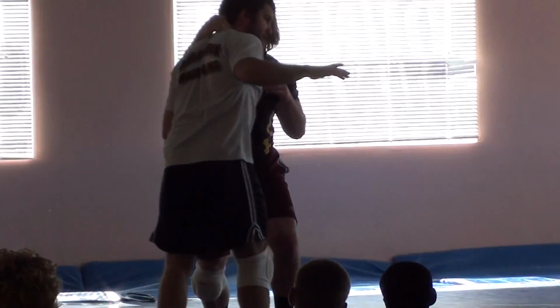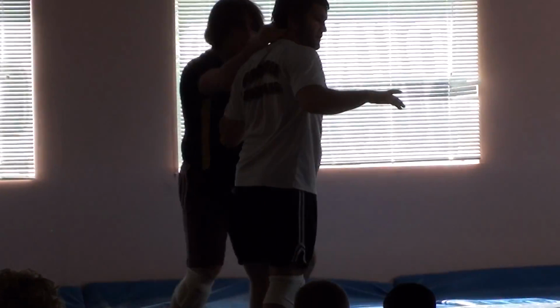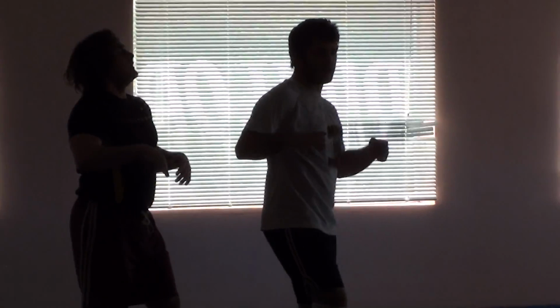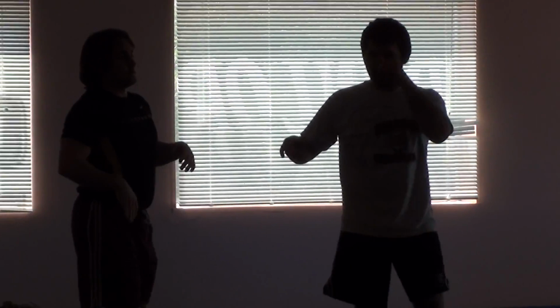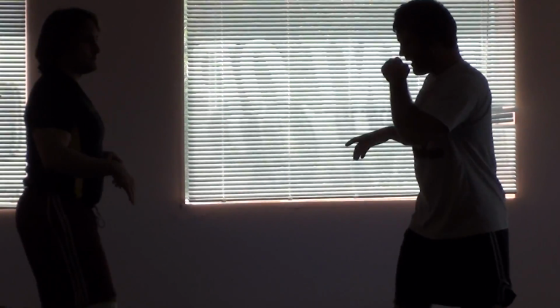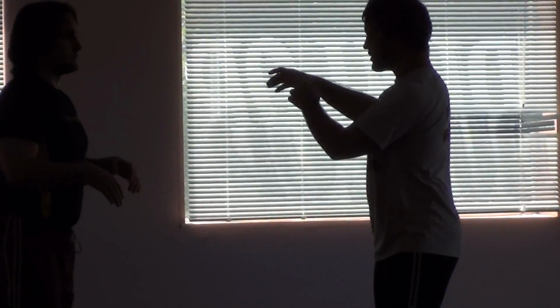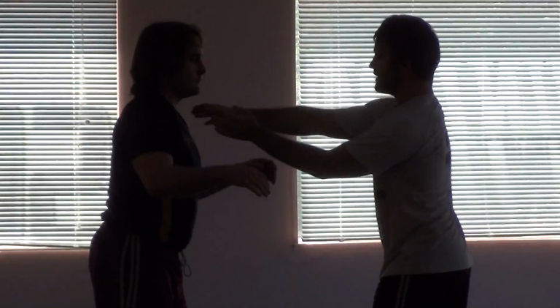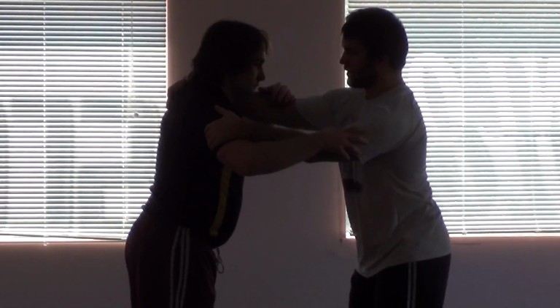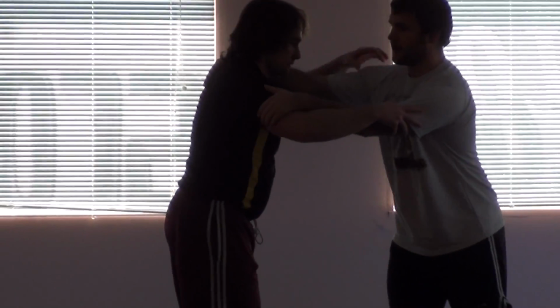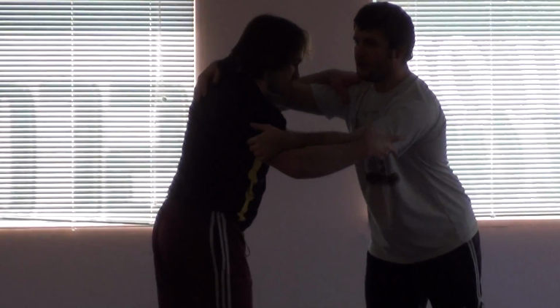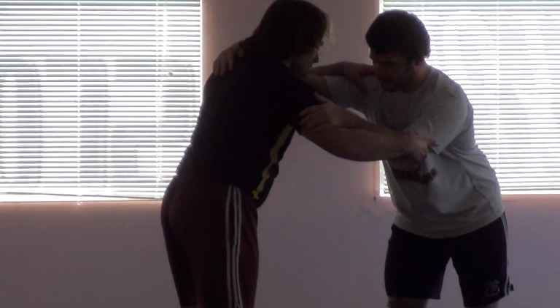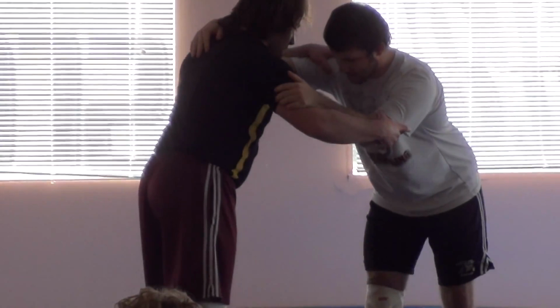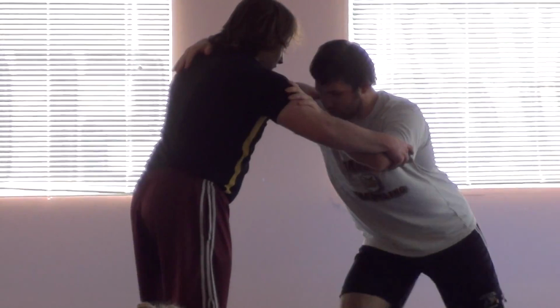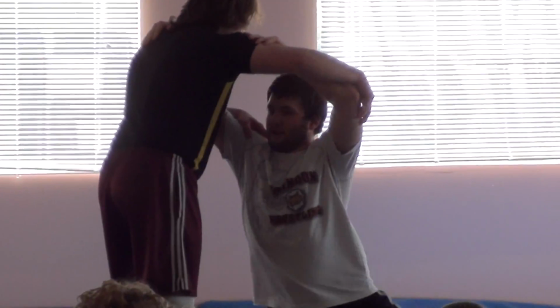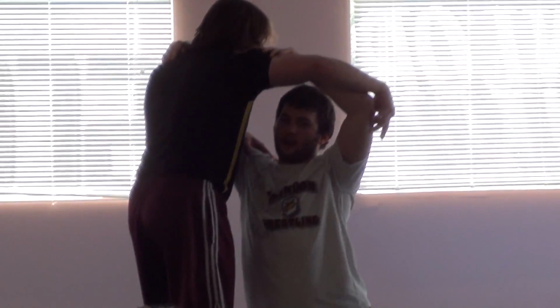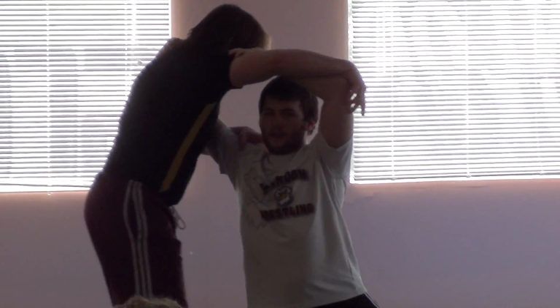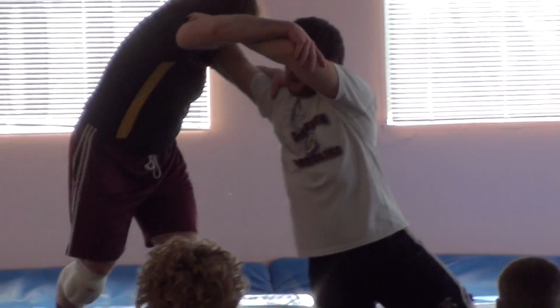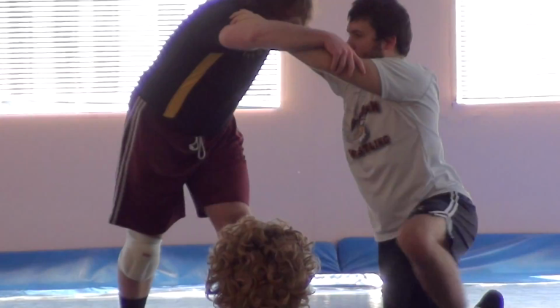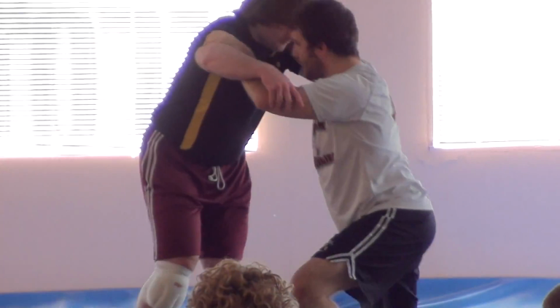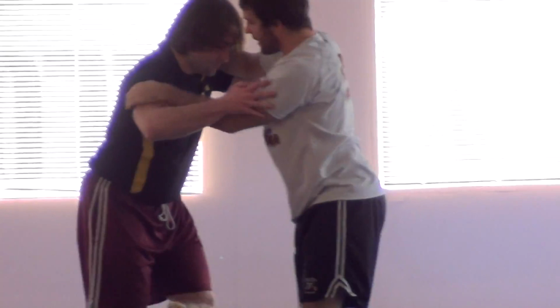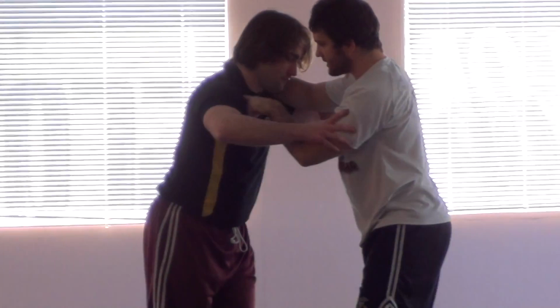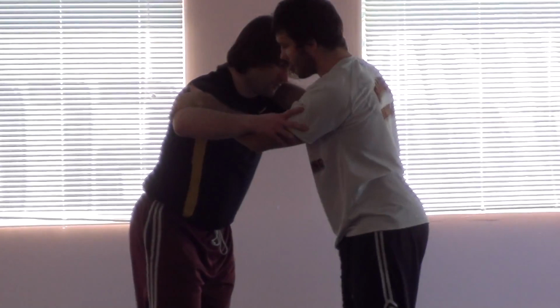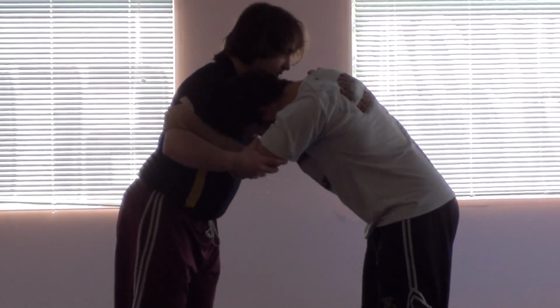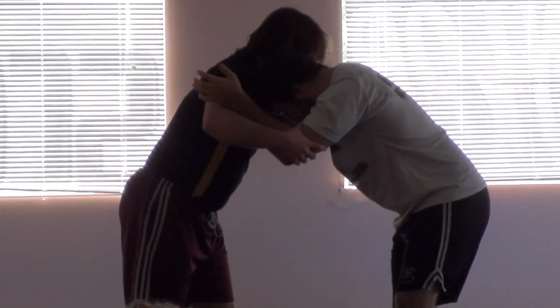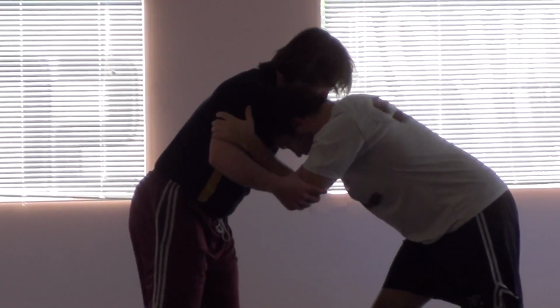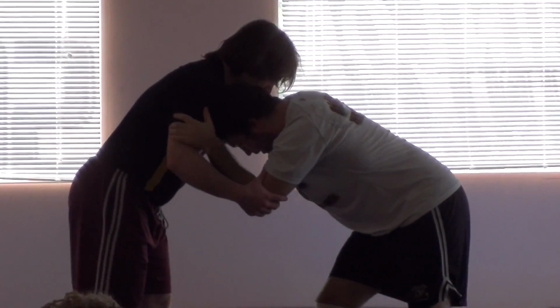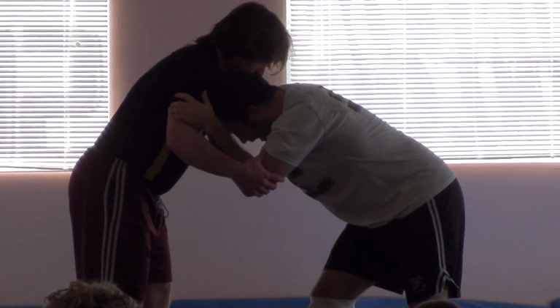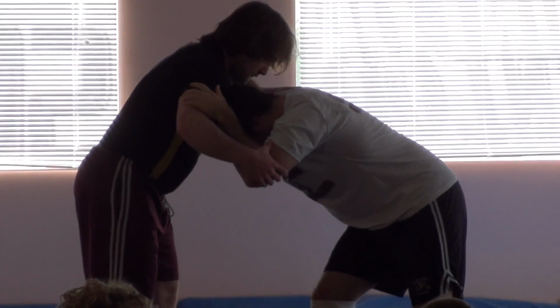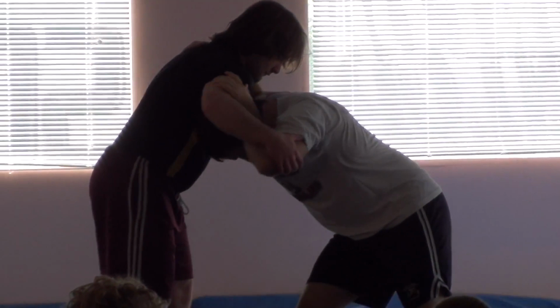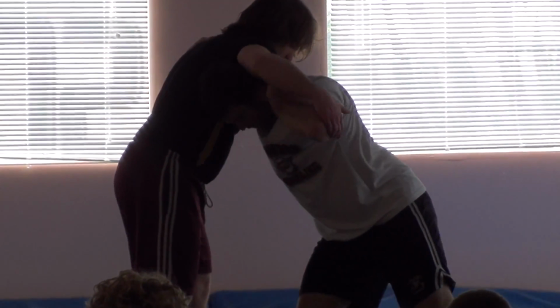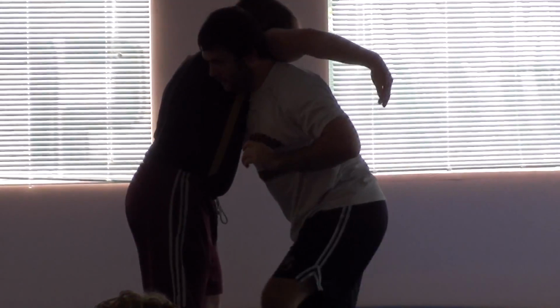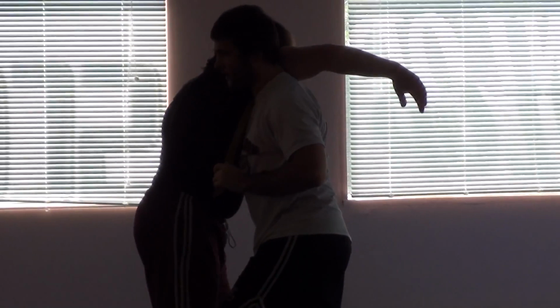The whole thing about this move is keeping it tight. If I try to do this duck under from out here and try to do a knee pound from out here, it's not going to work. I have to have my head in this pocket, and when I go to do the duck under, it just slides right under his arm — it comes right up.